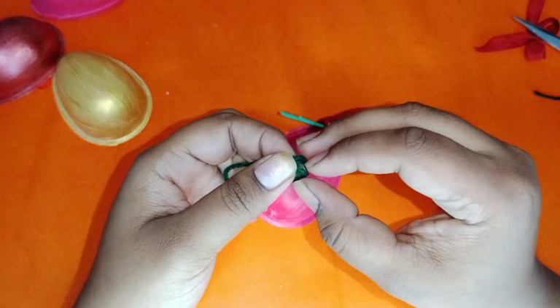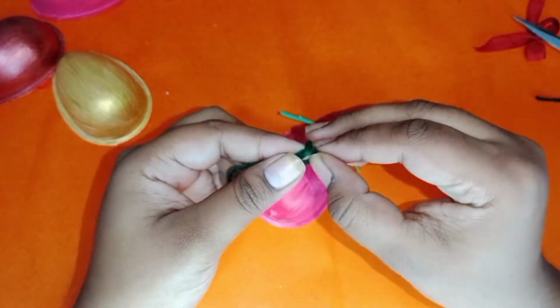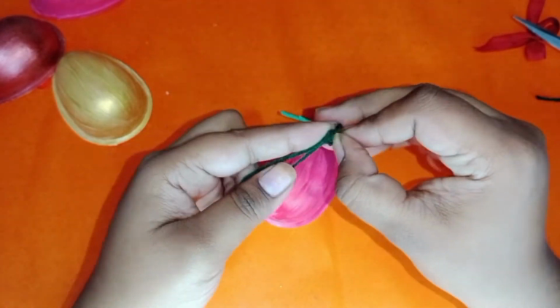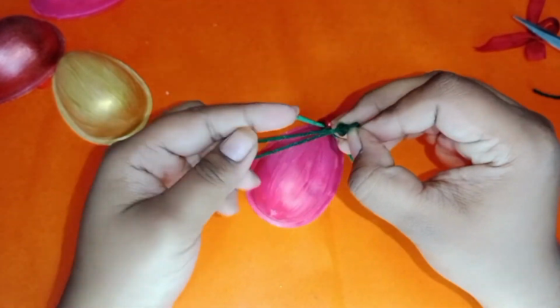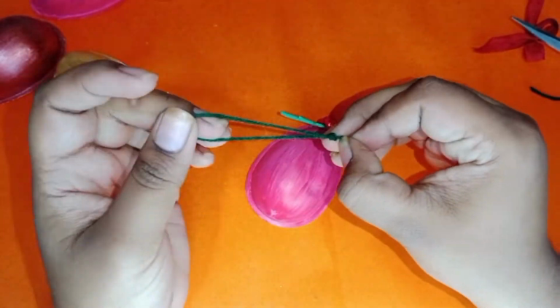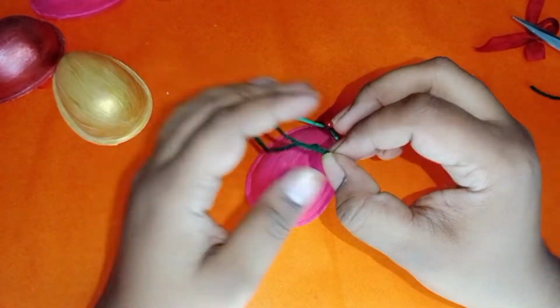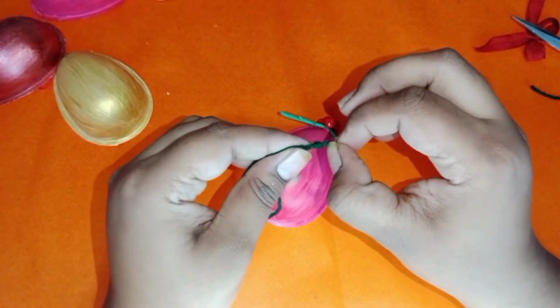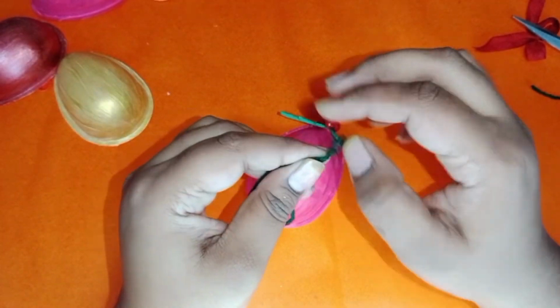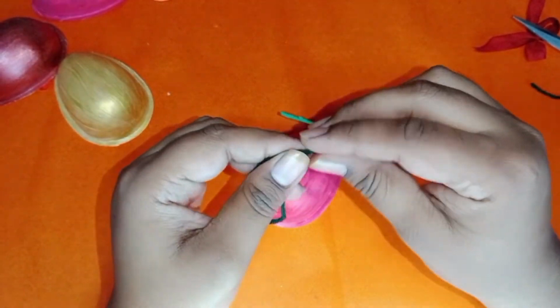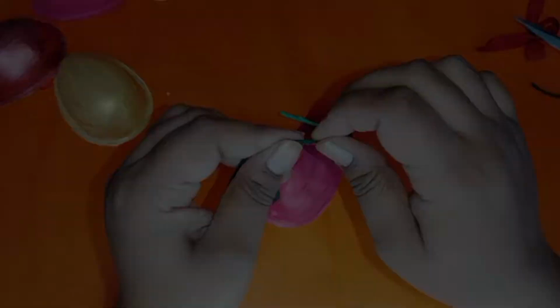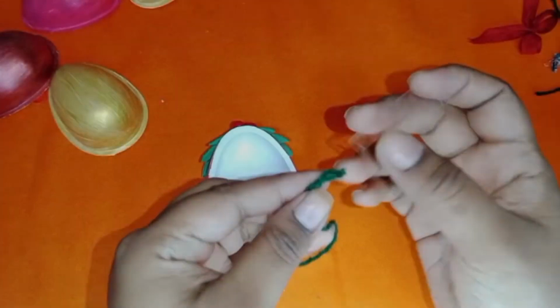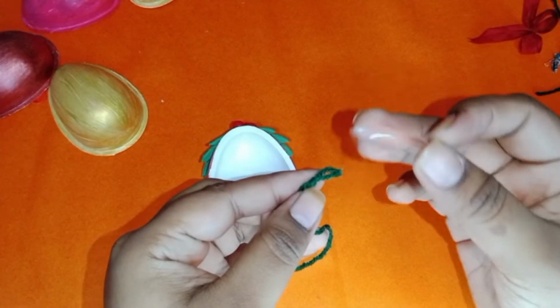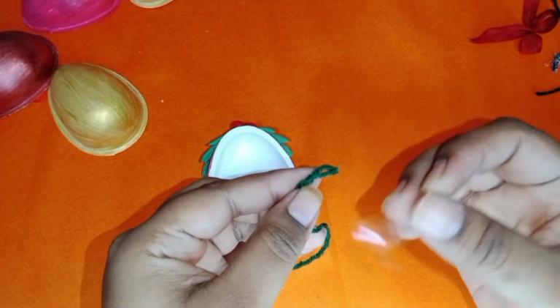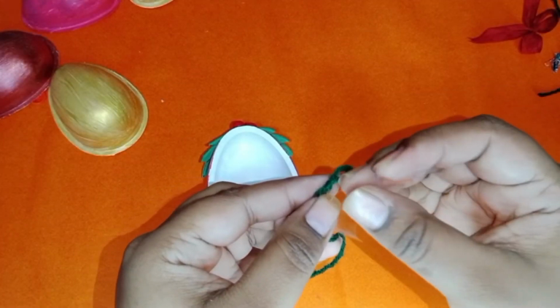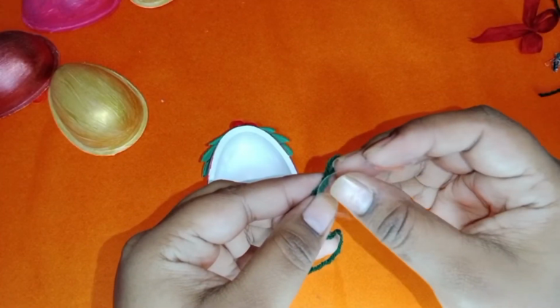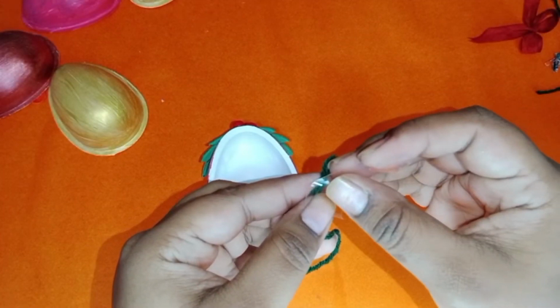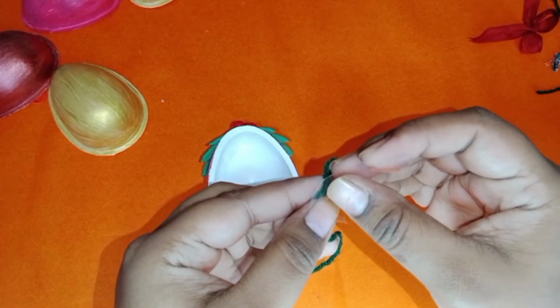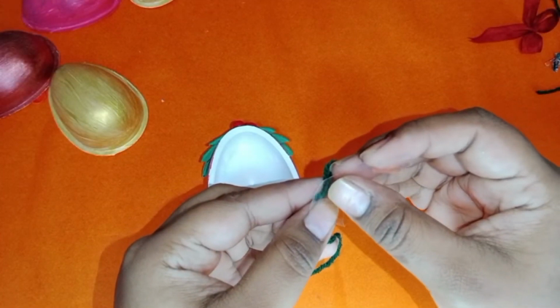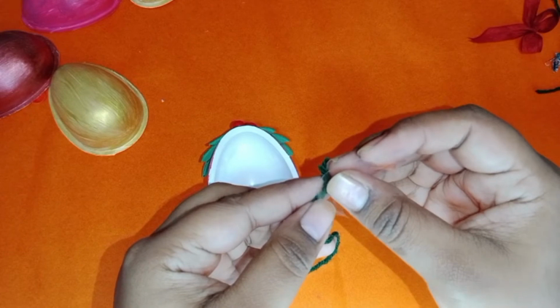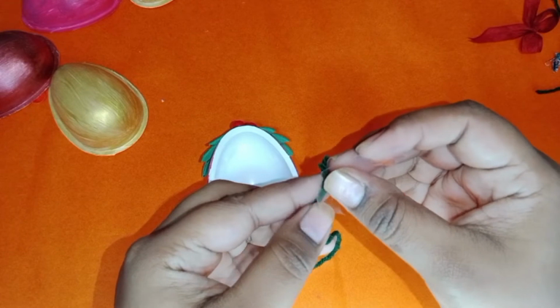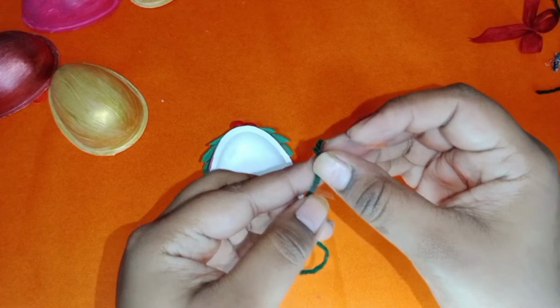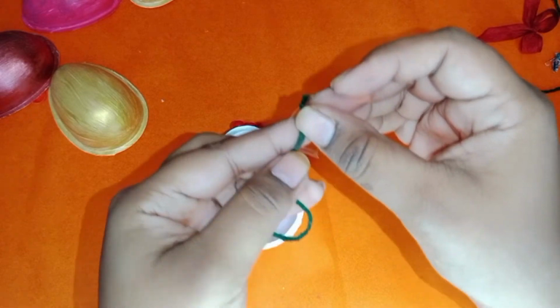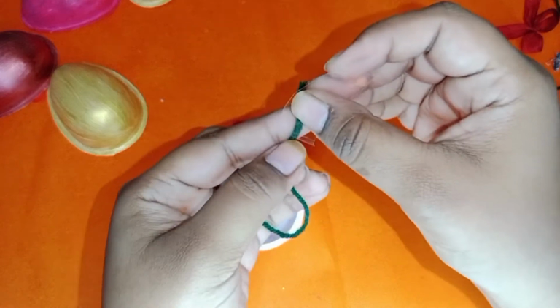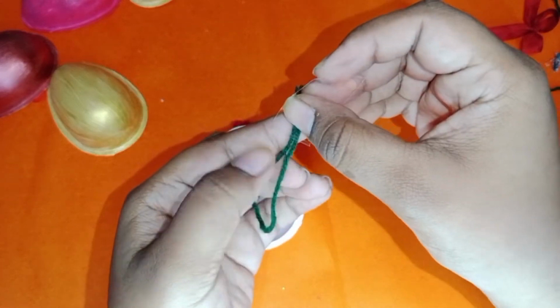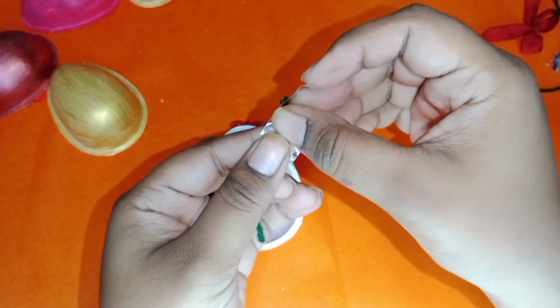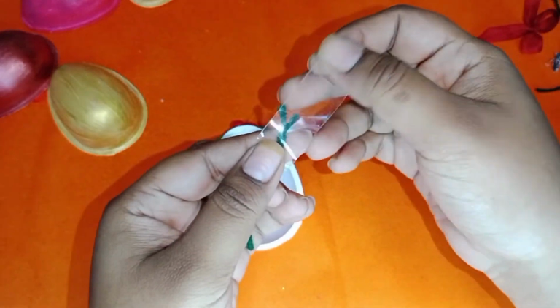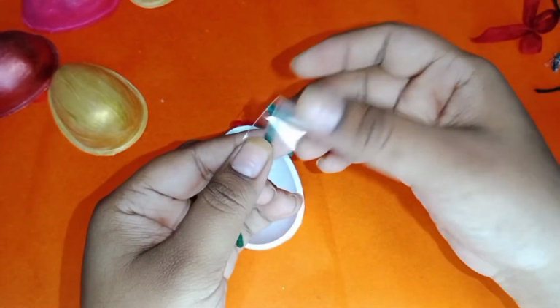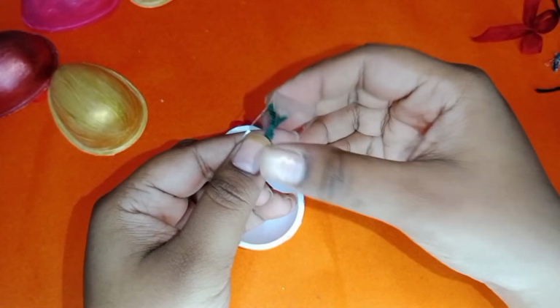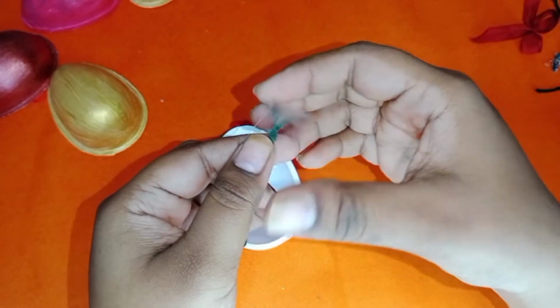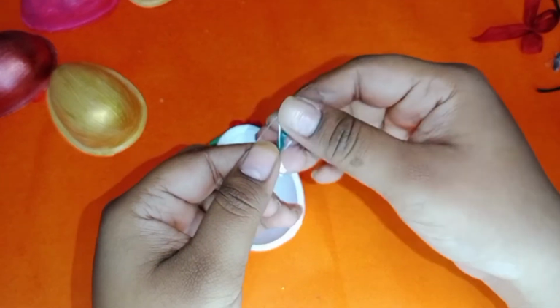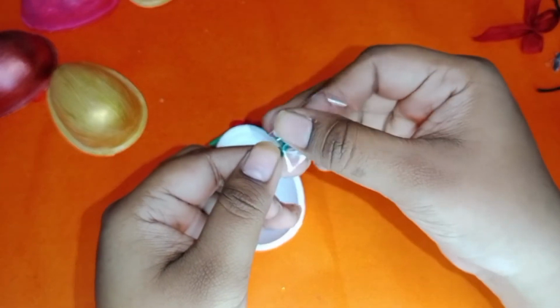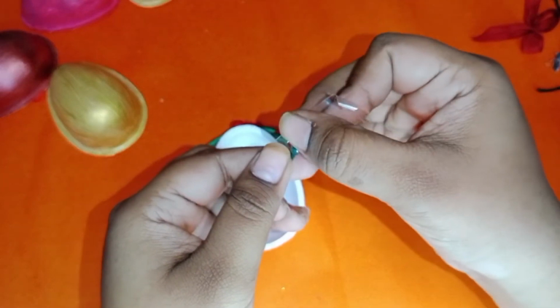Use any twine to hang the ornament — I'm using wool. Secure the twine using cello tape.